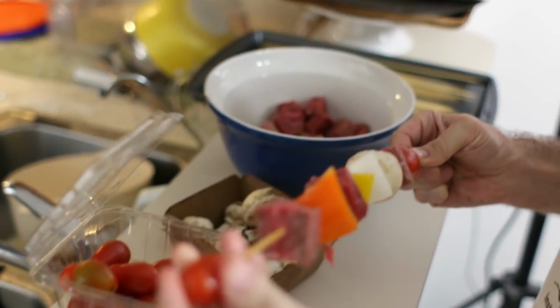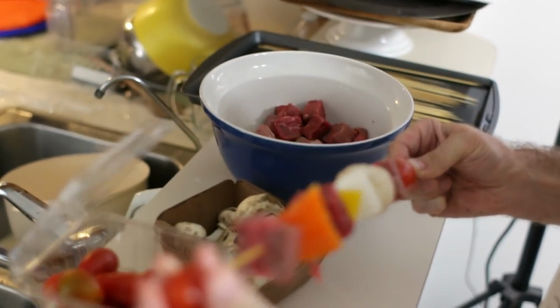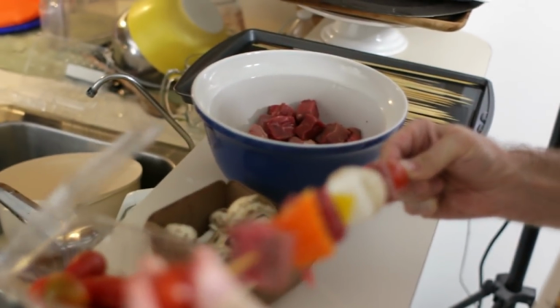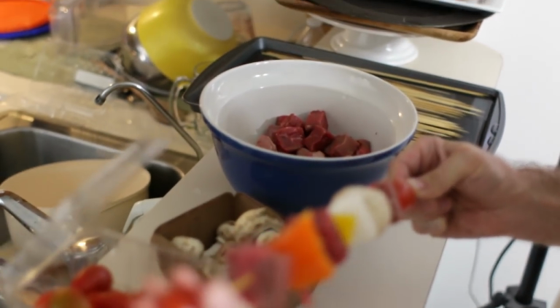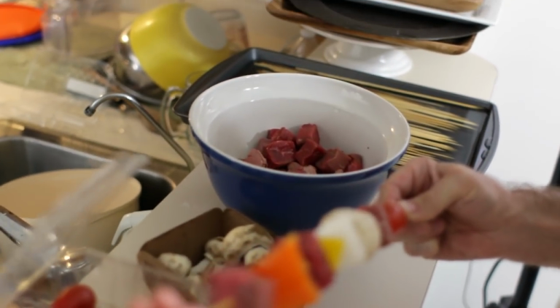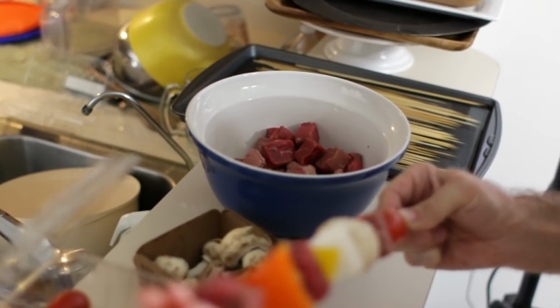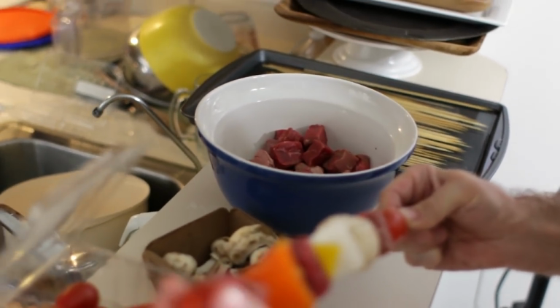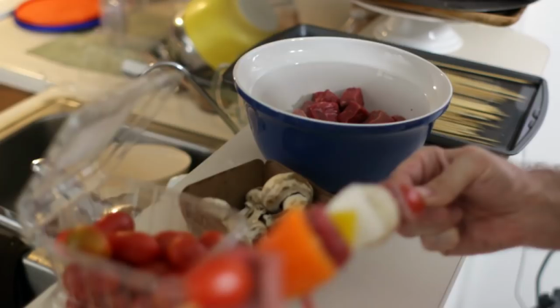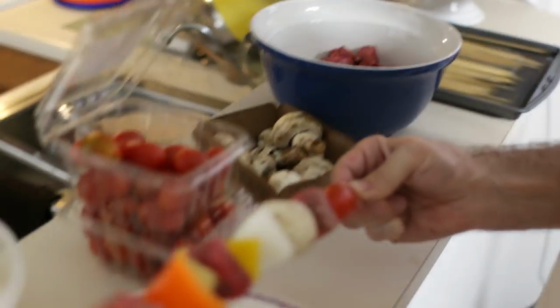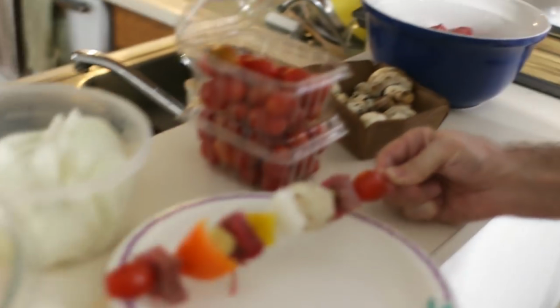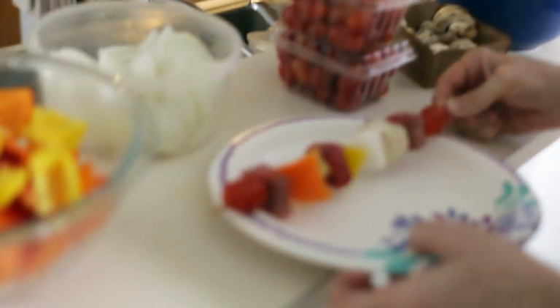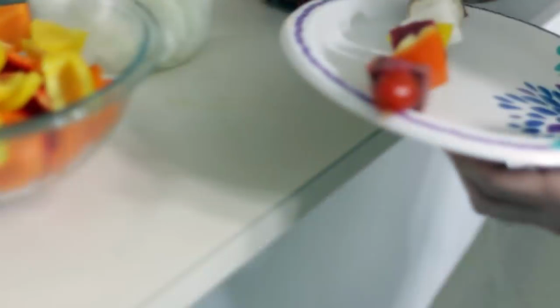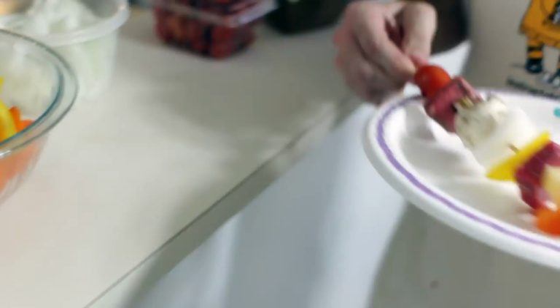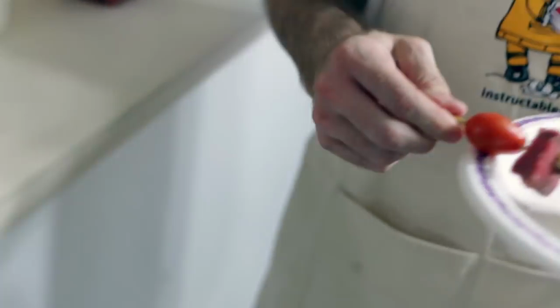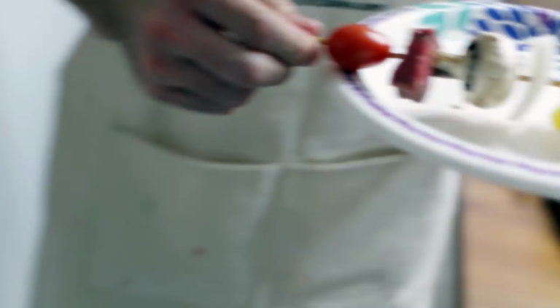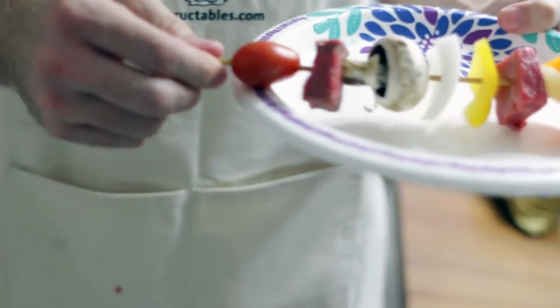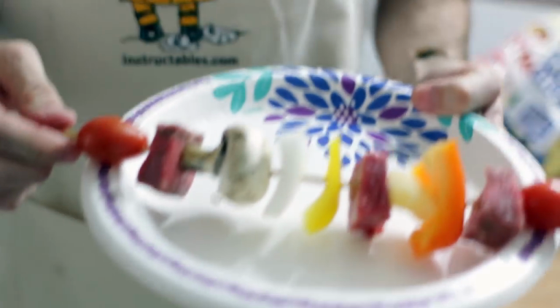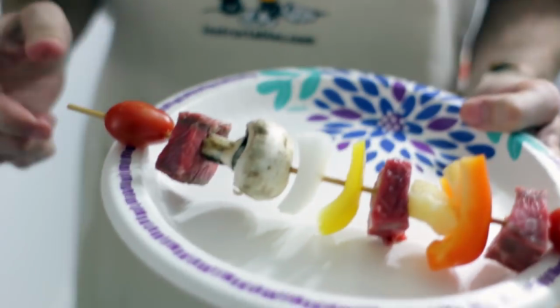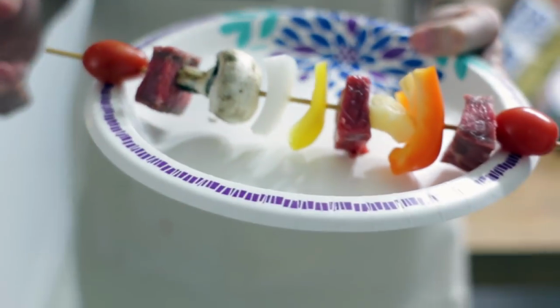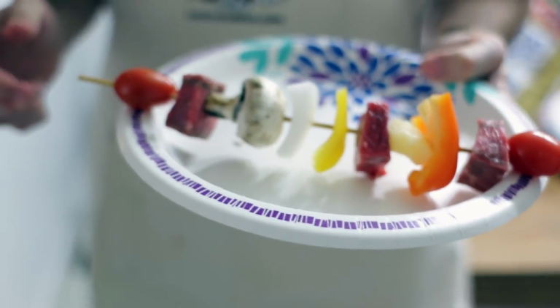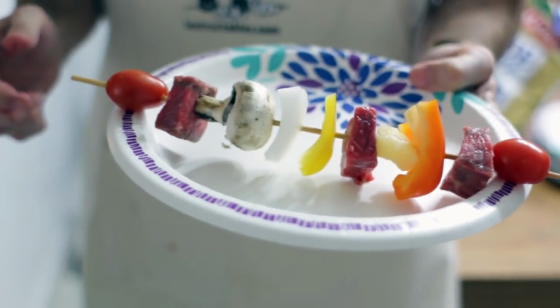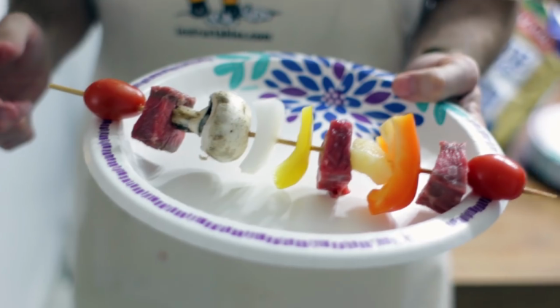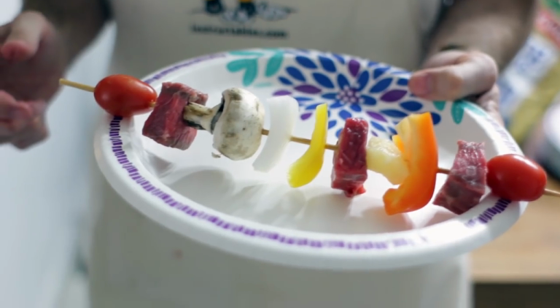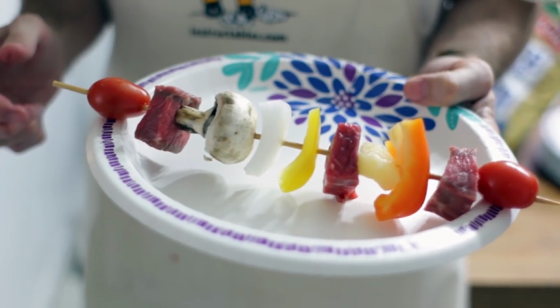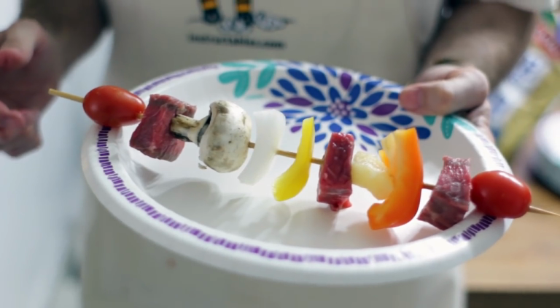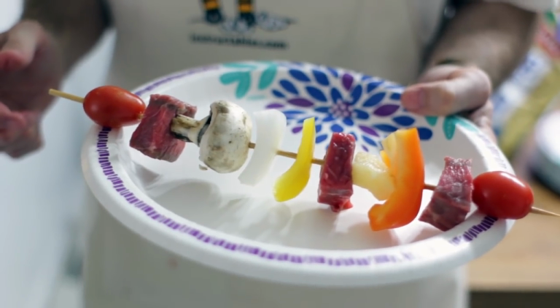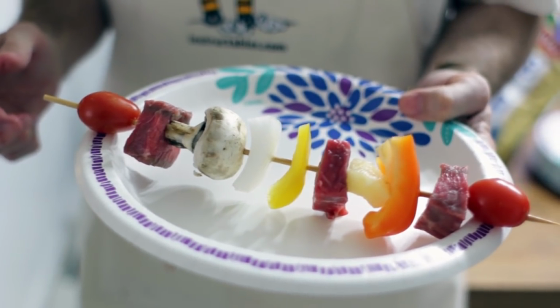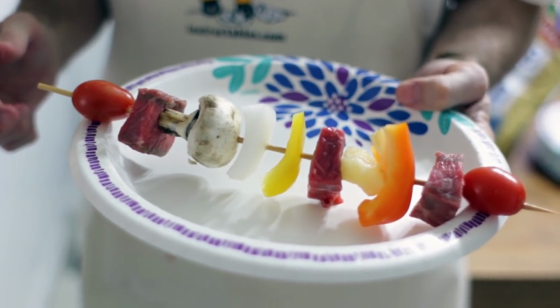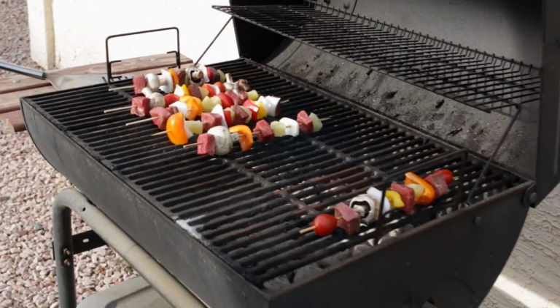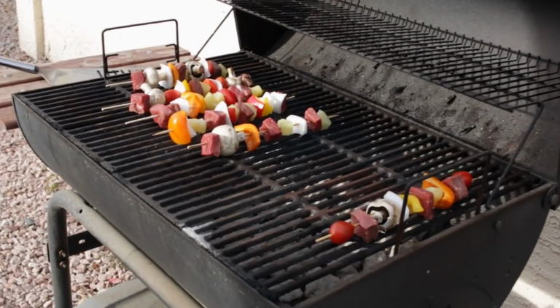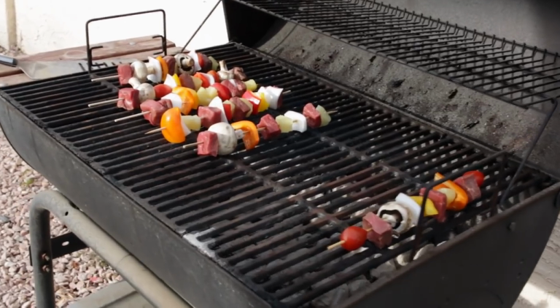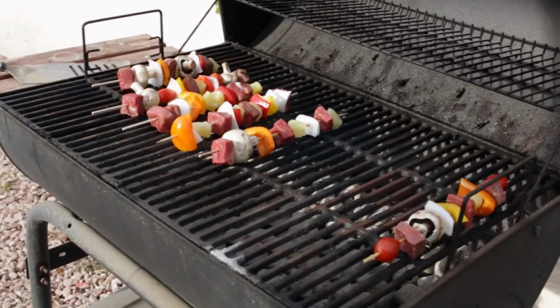You don't want all the pieces of ingredients to be really smashed together — you want a little bit of room in between. Now it is ready to go on the grill just like that, and here we got them on the grill.